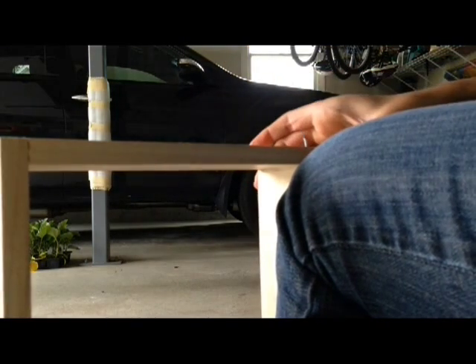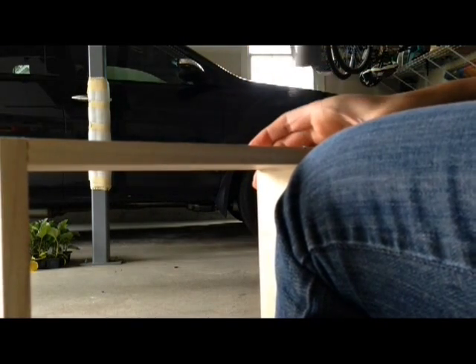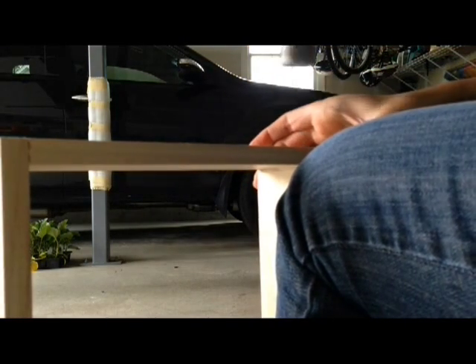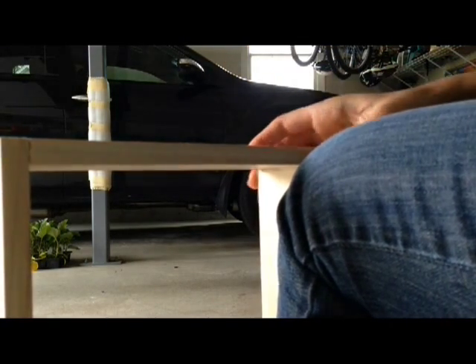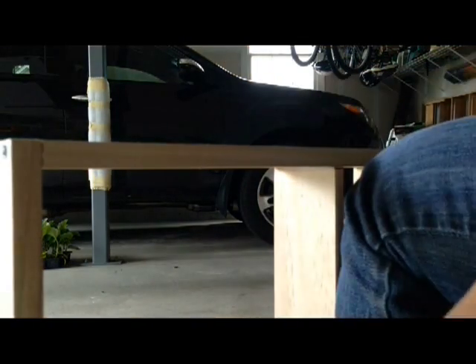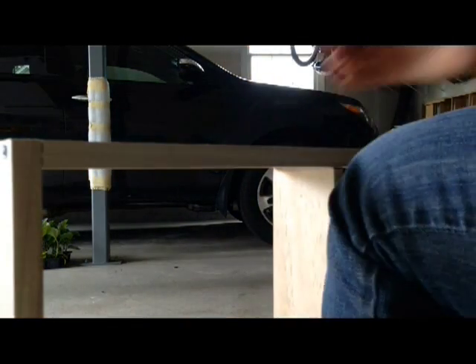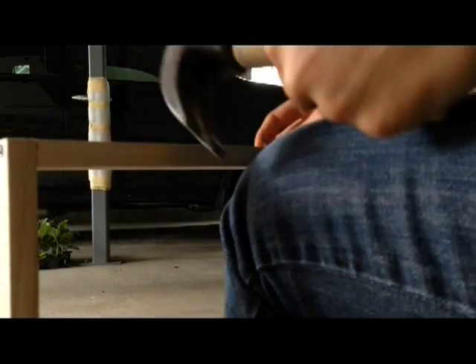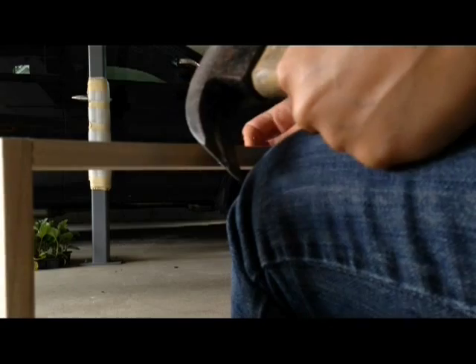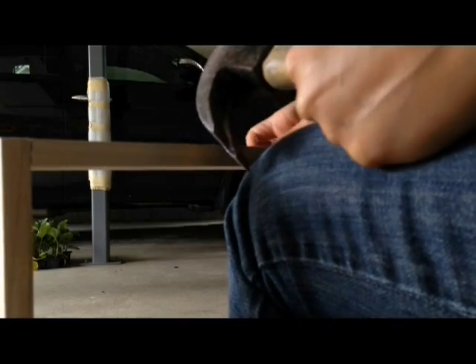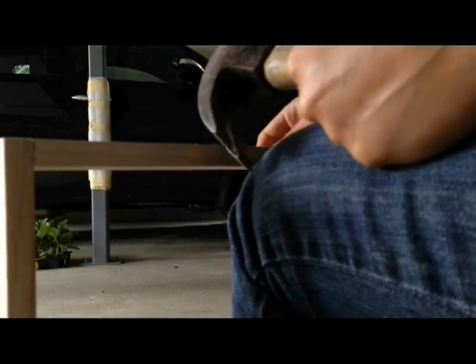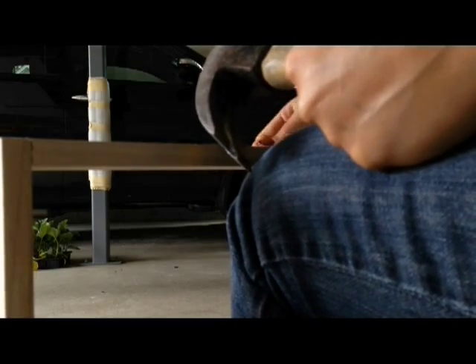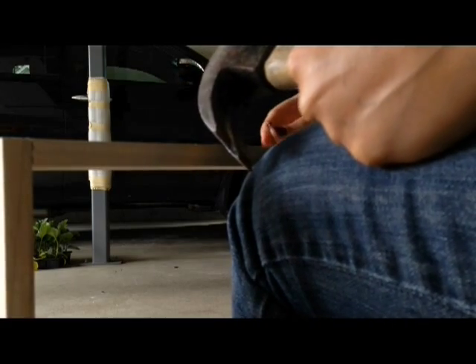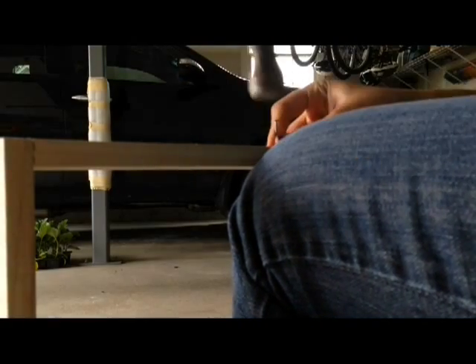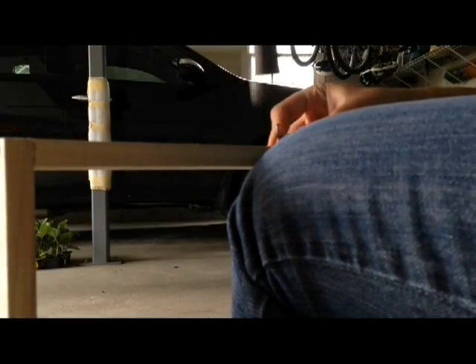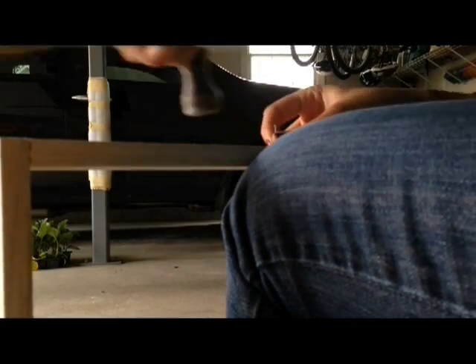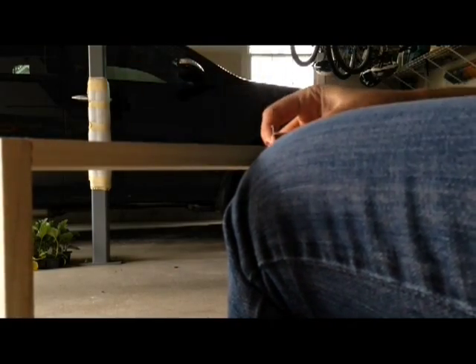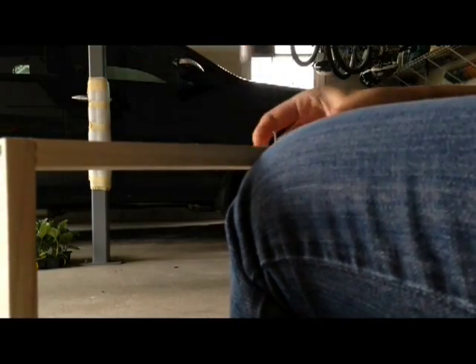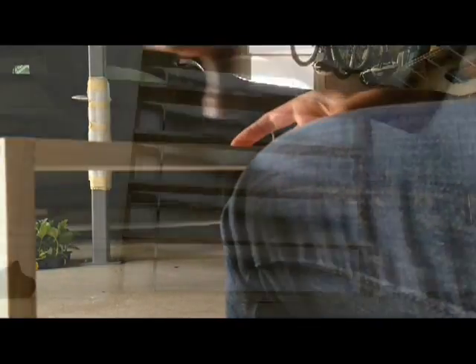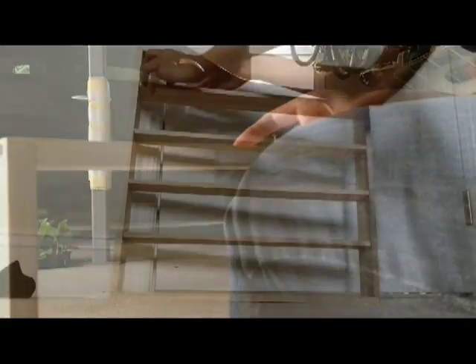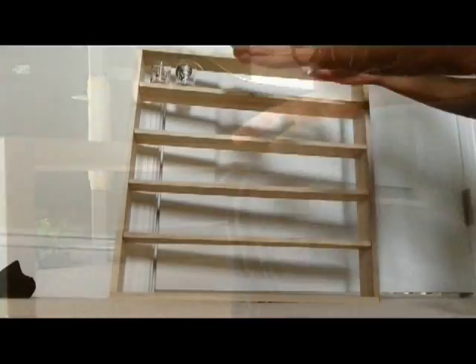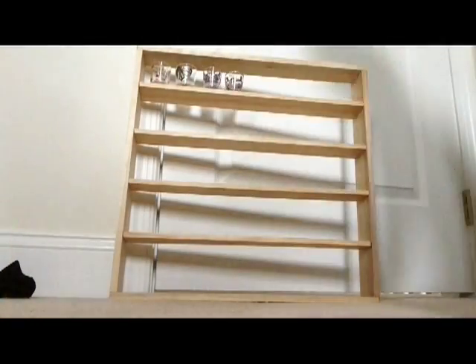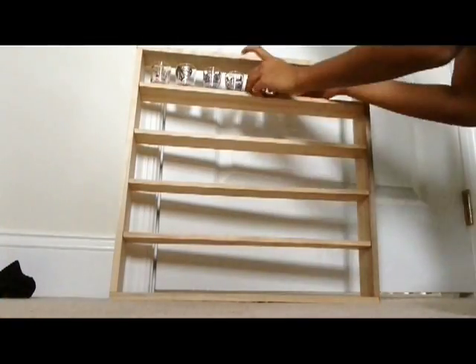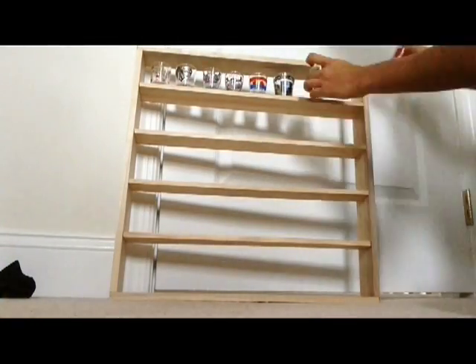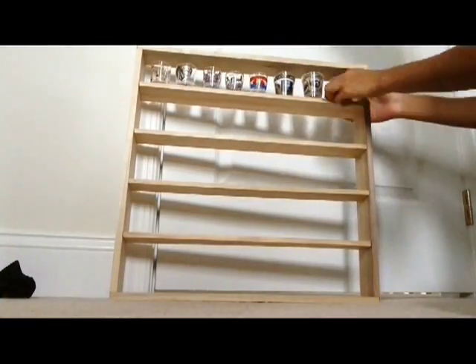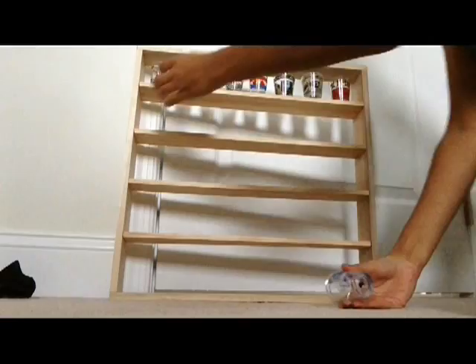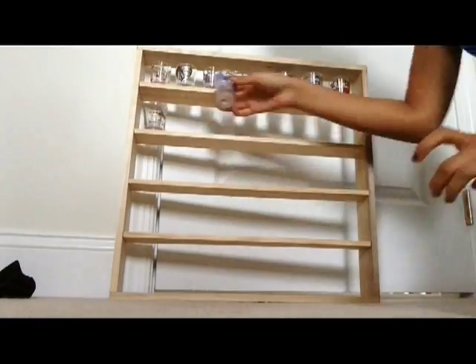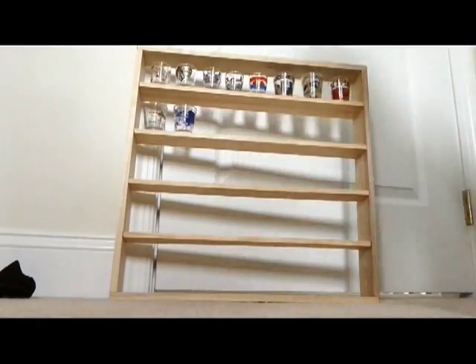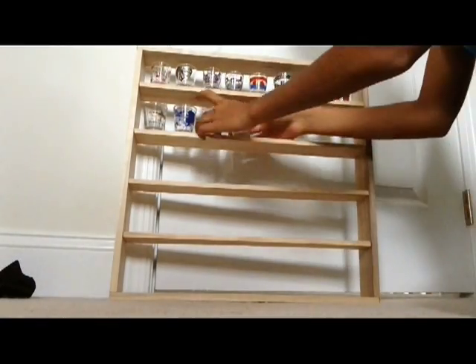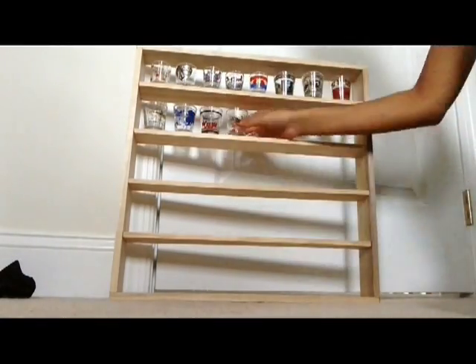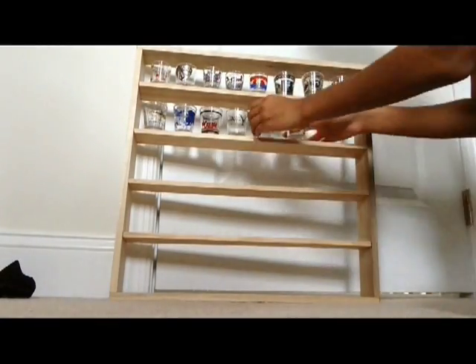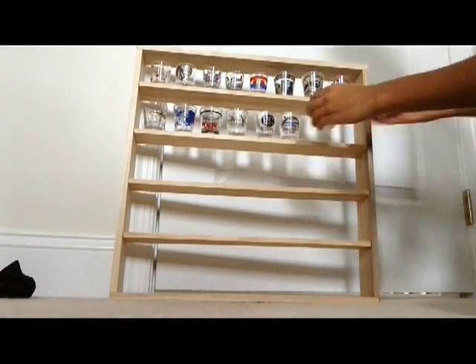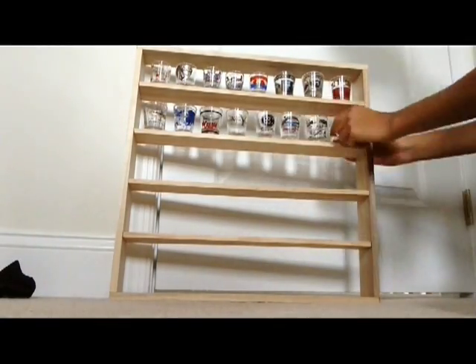It also looks like I'm trying to kiss the wood — I'm not. I'm finally done and now my shot glasses have a home.